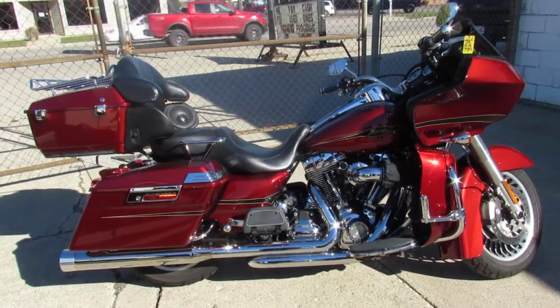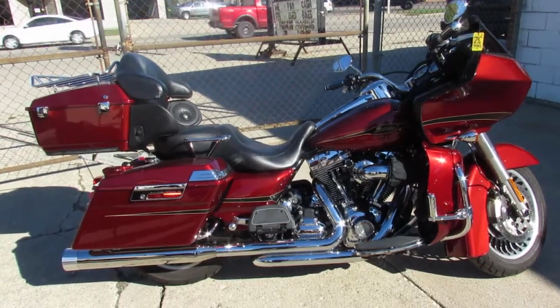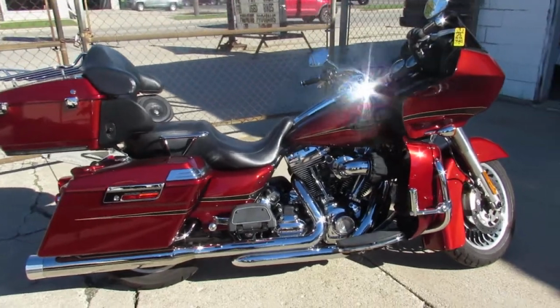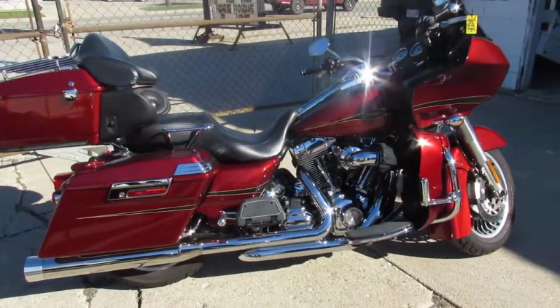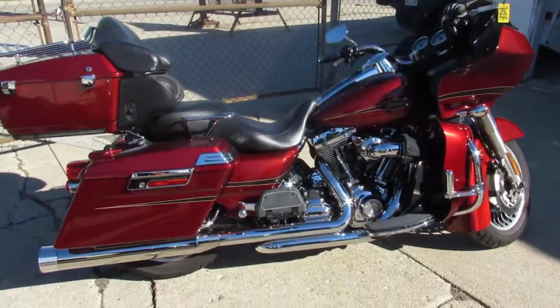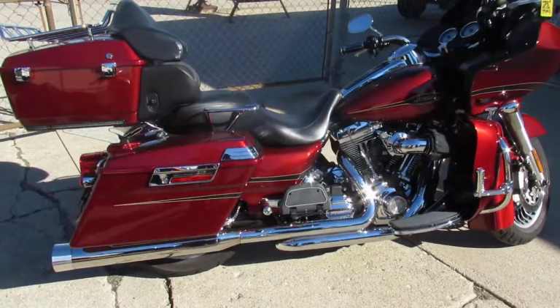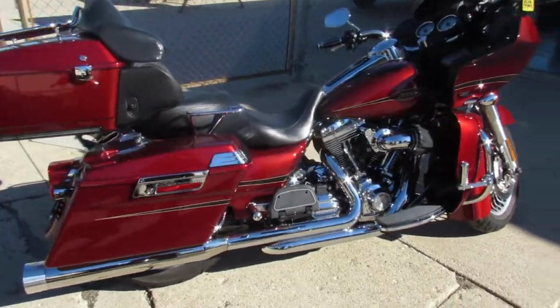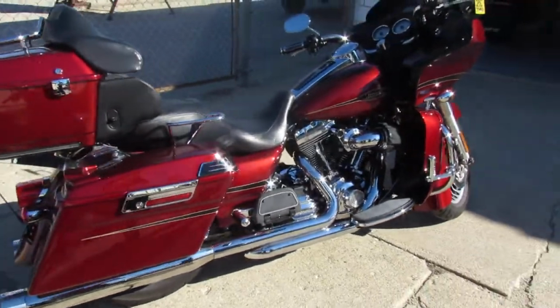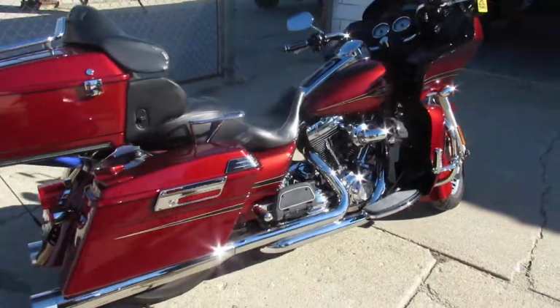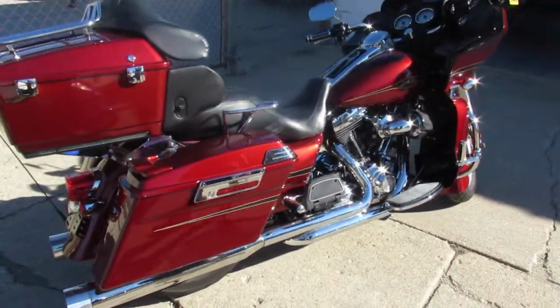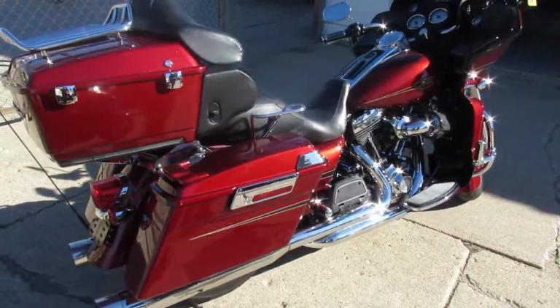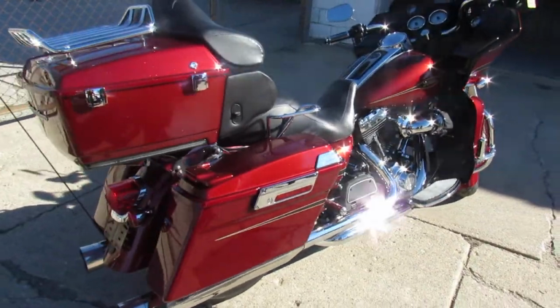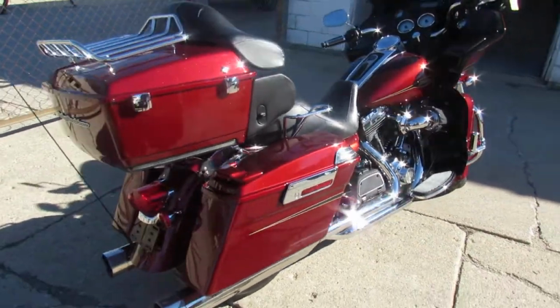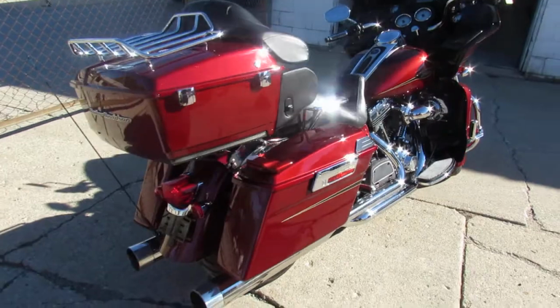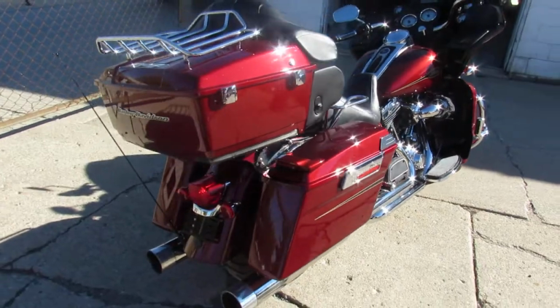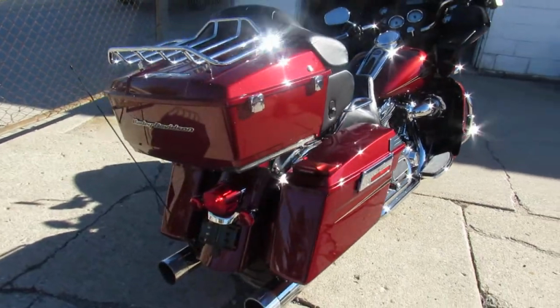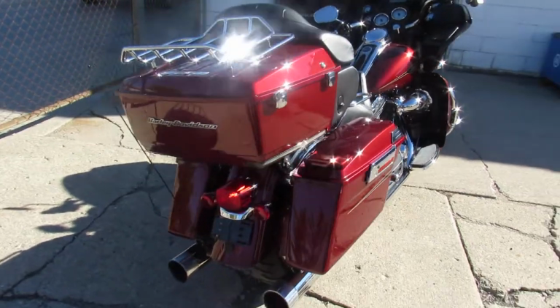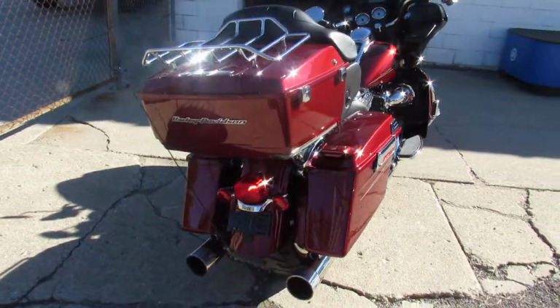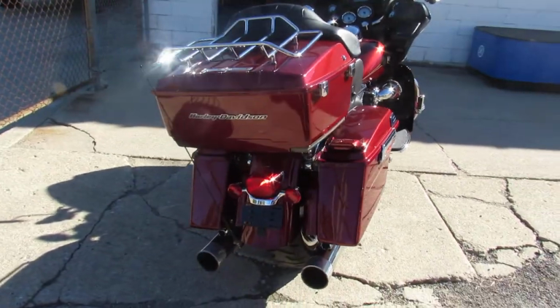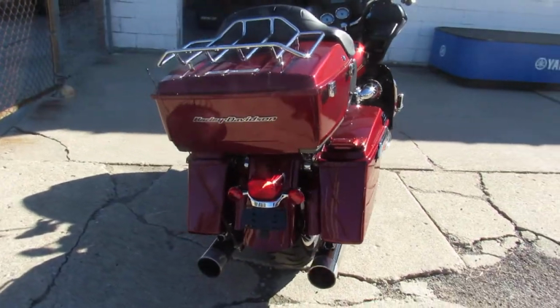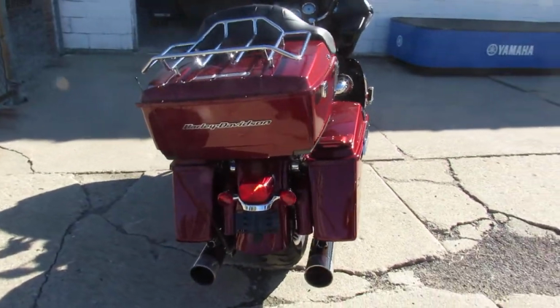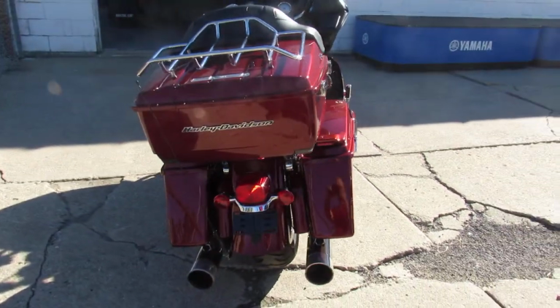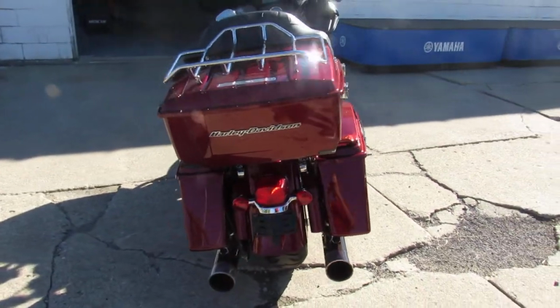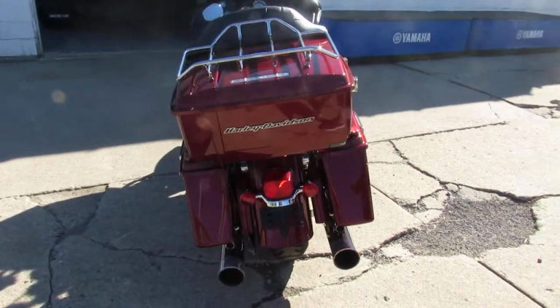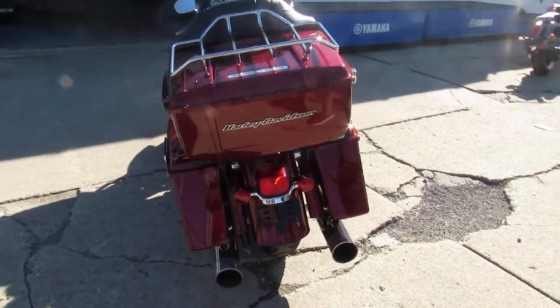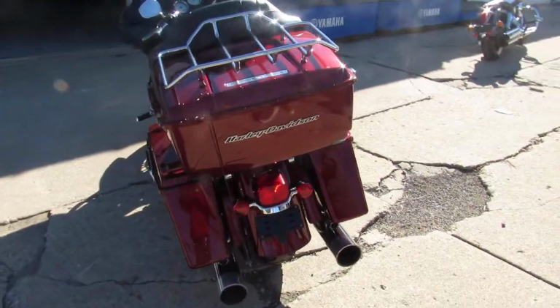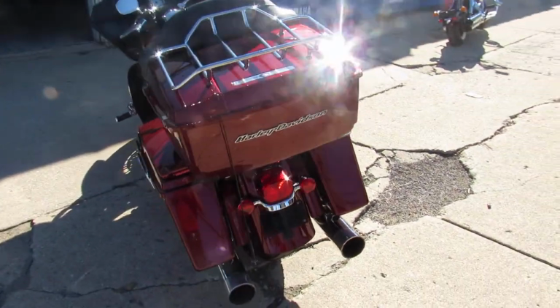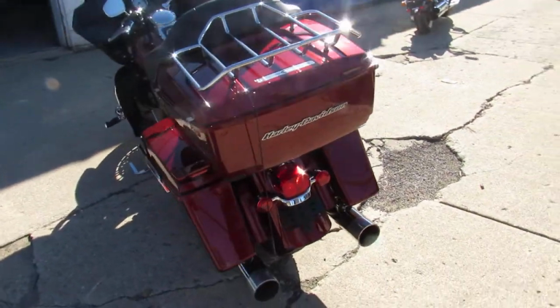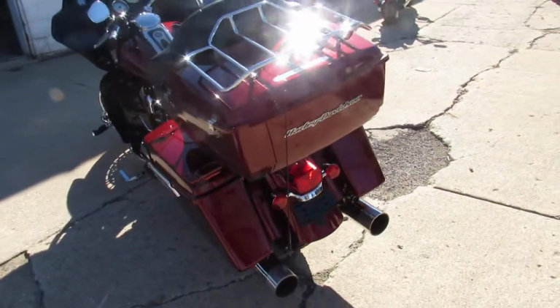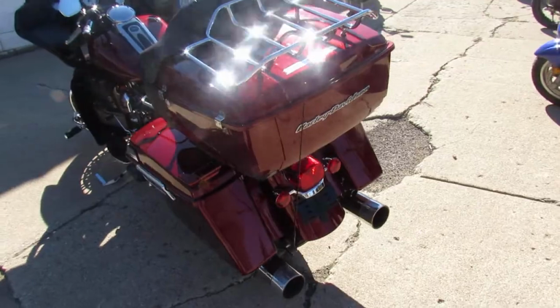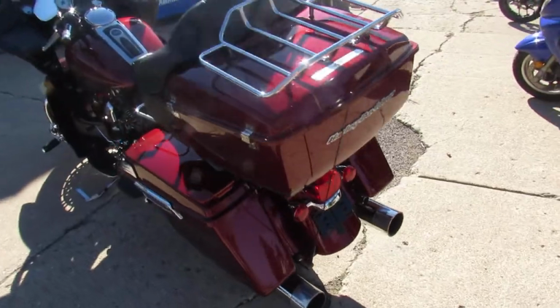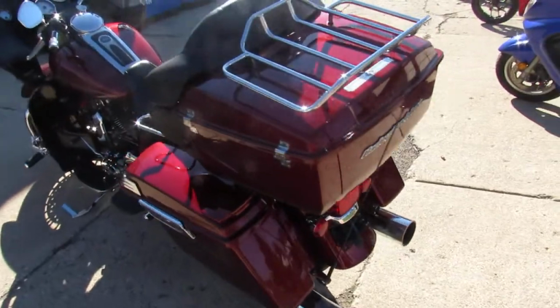Hey guys, ApprovalPowerSports.com here doing some videos on some bikes that just came into the showroom. This one here is a 2009 Road Glide, a super clean bike, just serviced at a dealership, inspected.